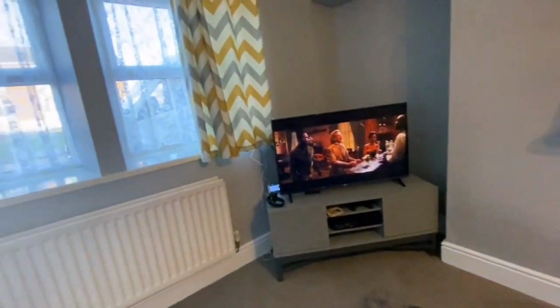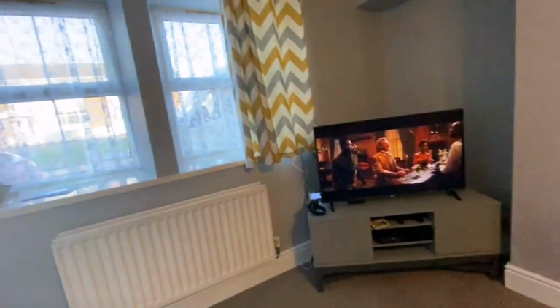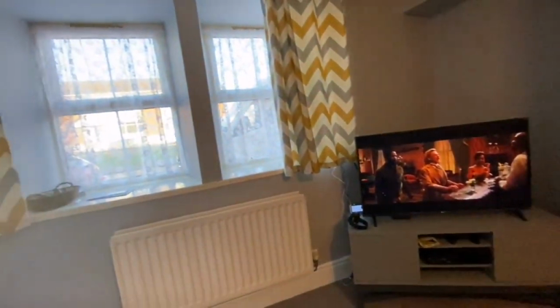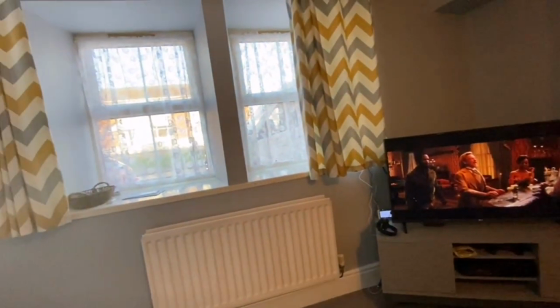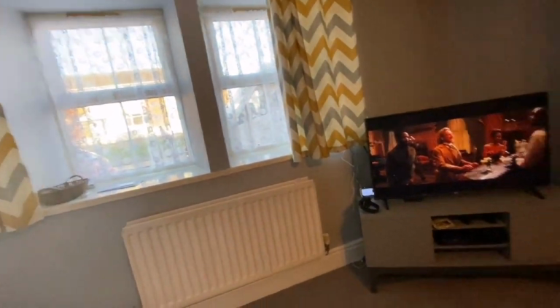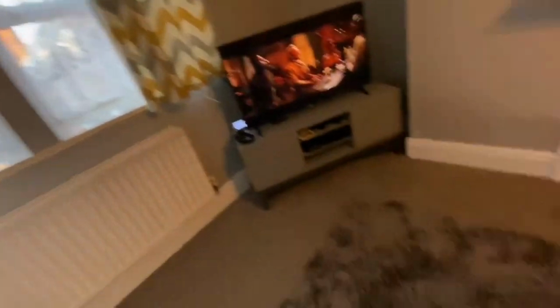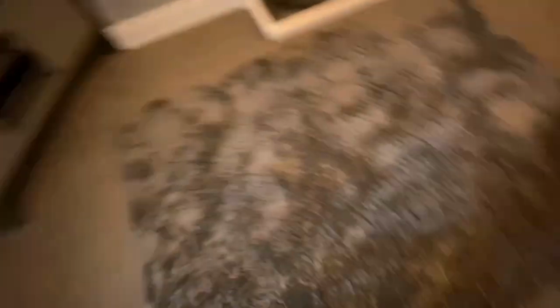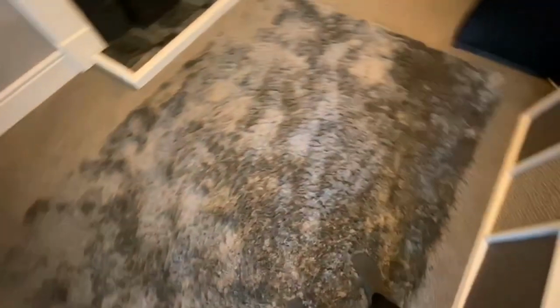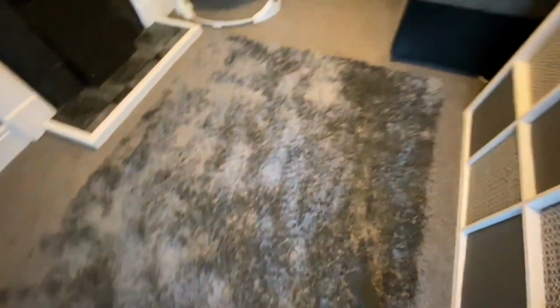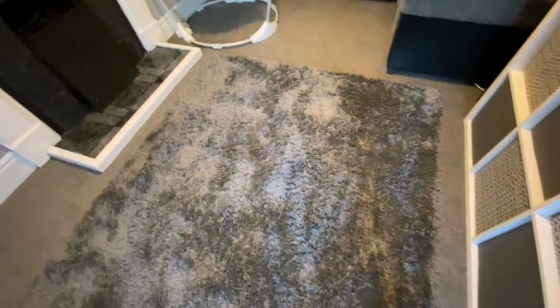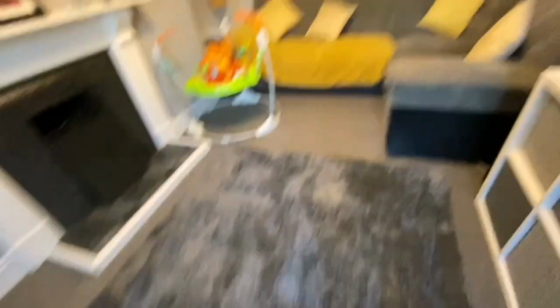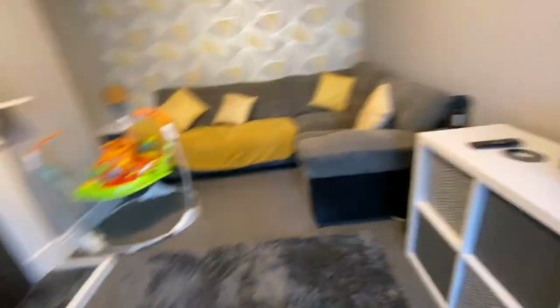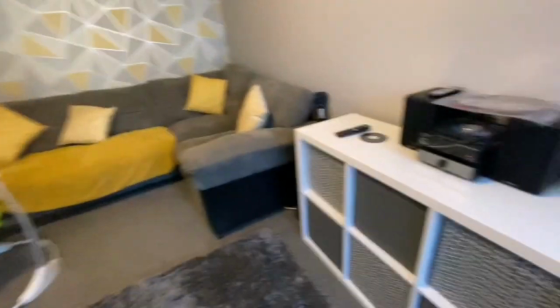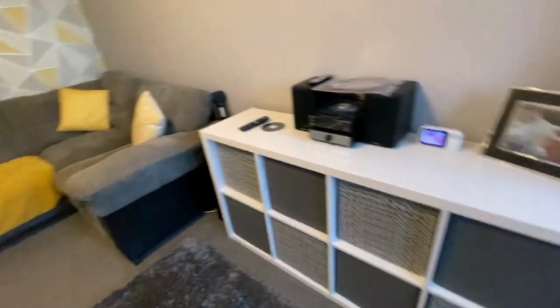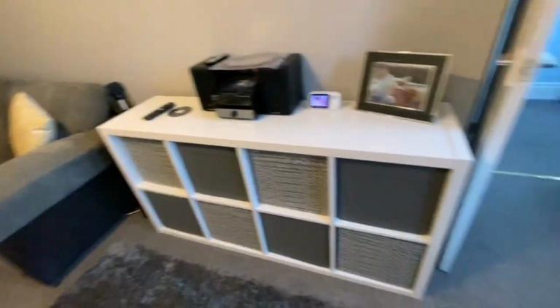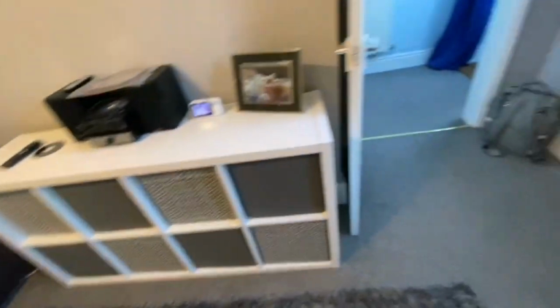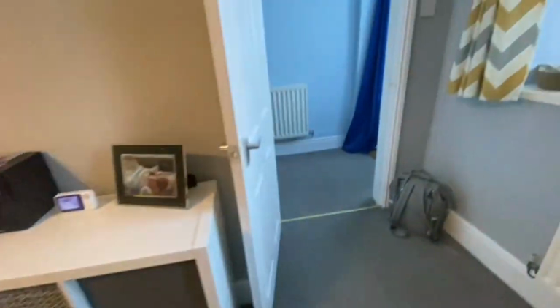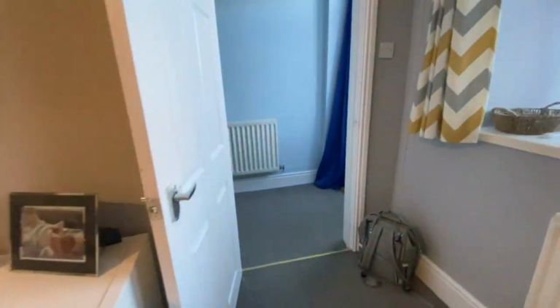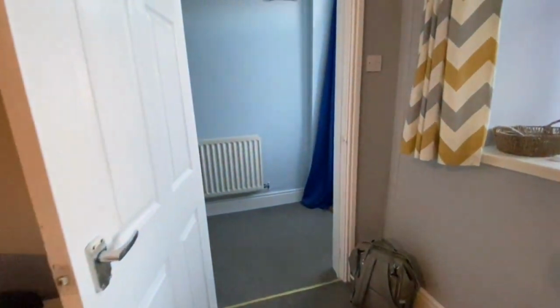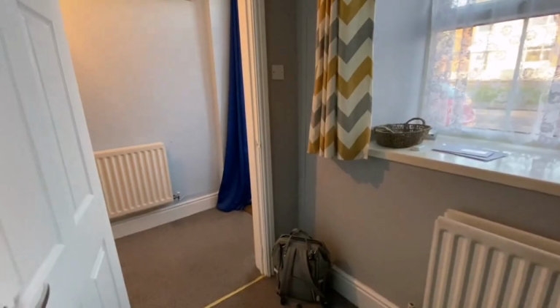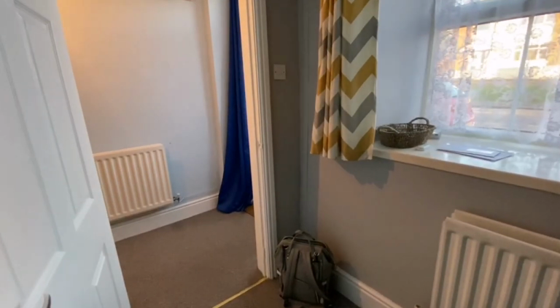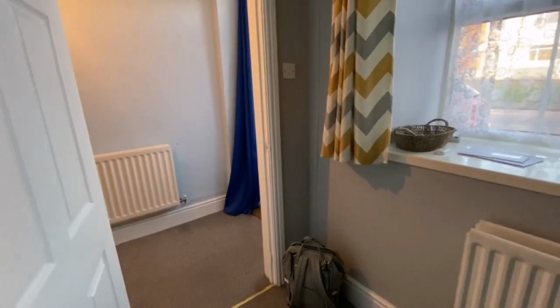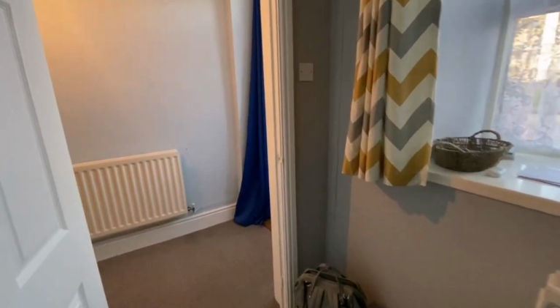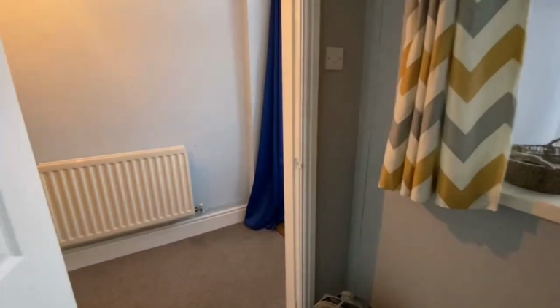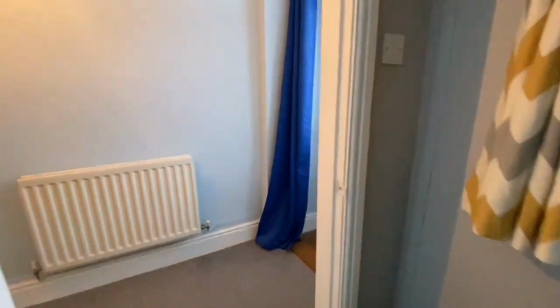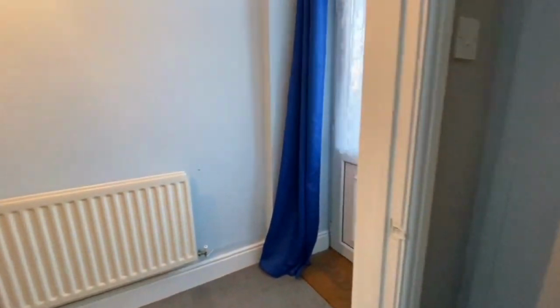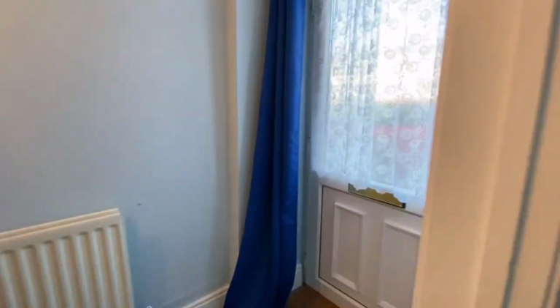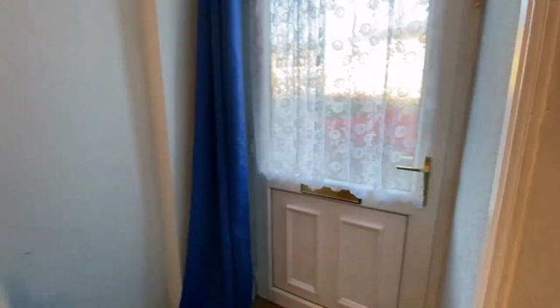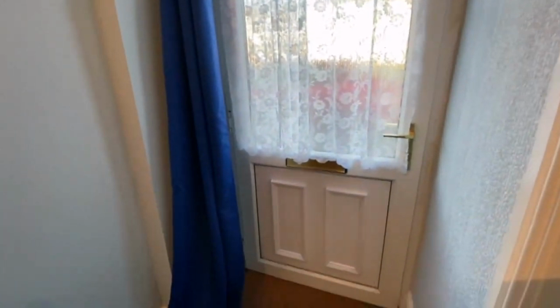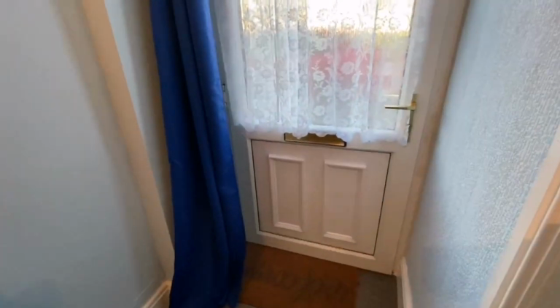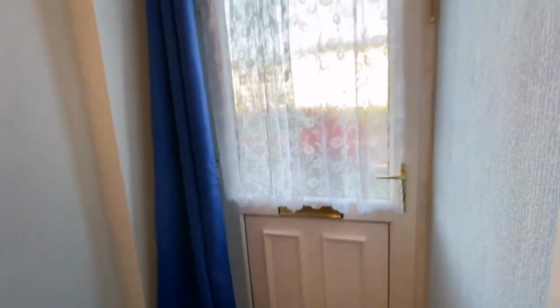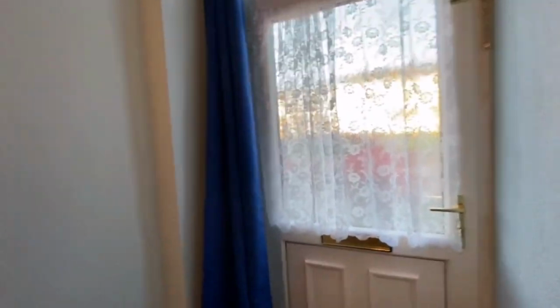The windows are there and we have this nice fluffy gray rug. So yeah, that's the front room.